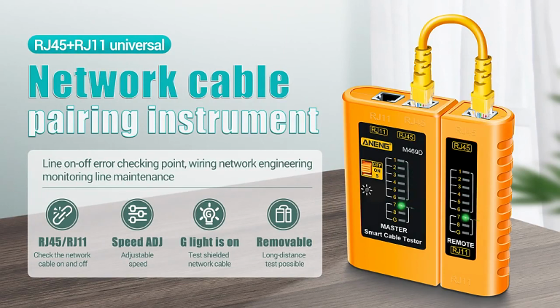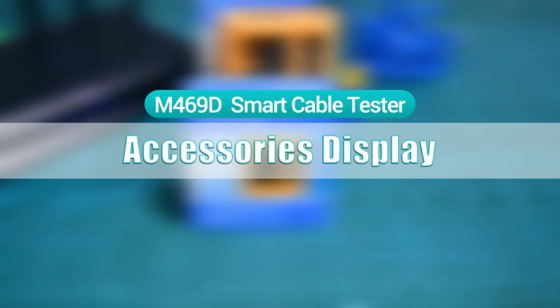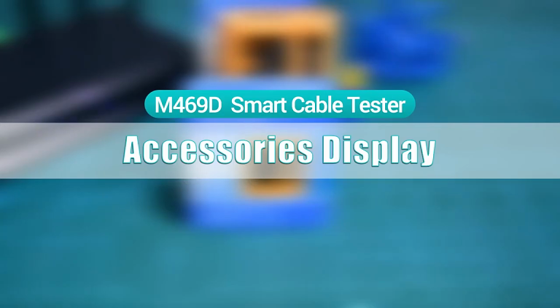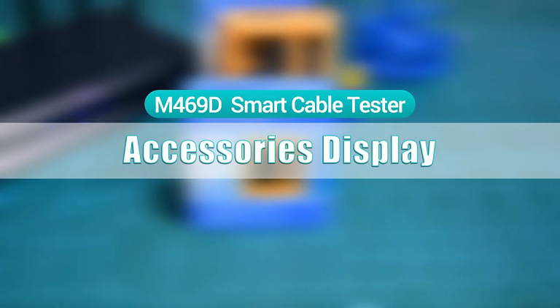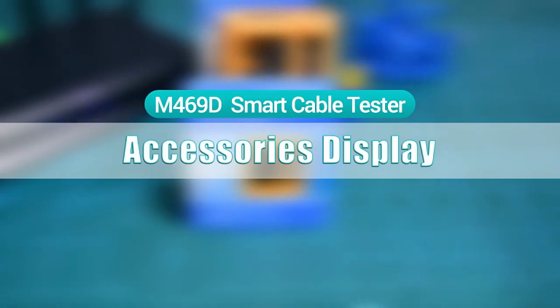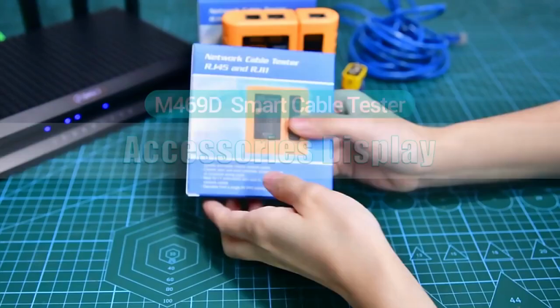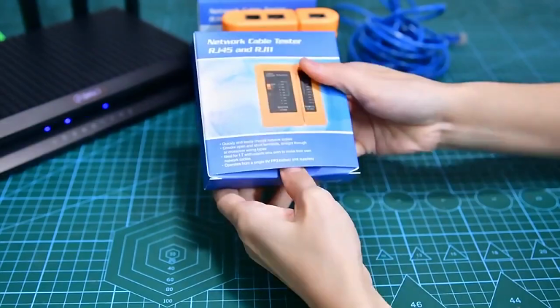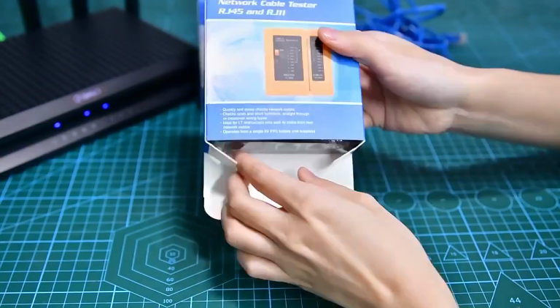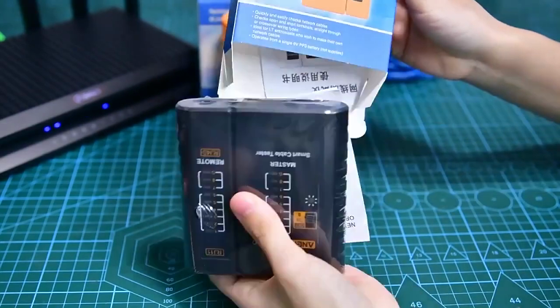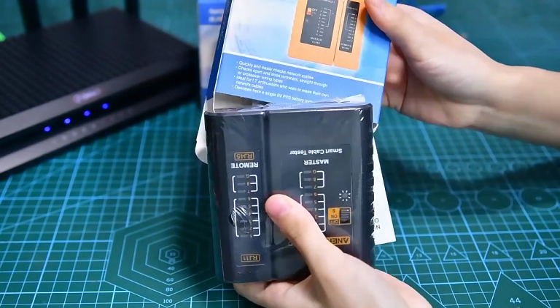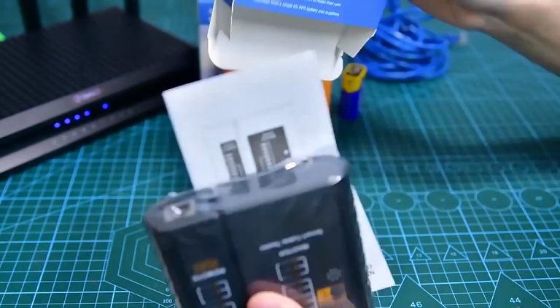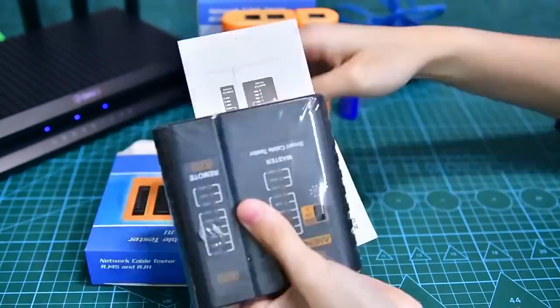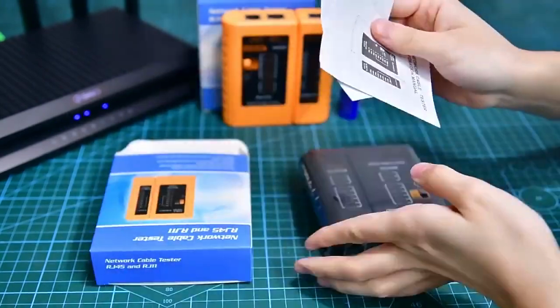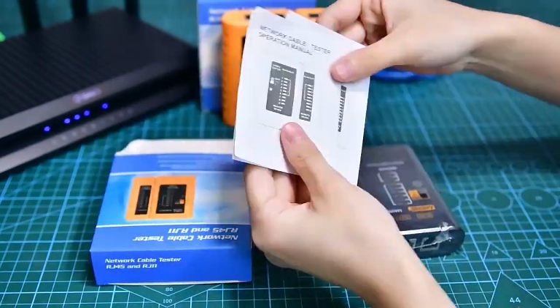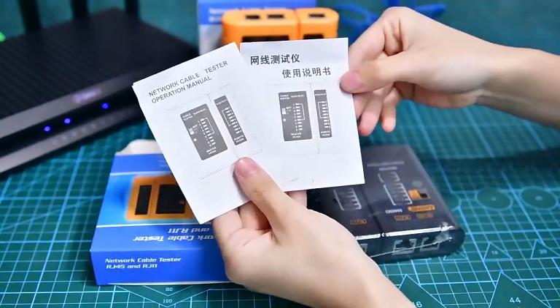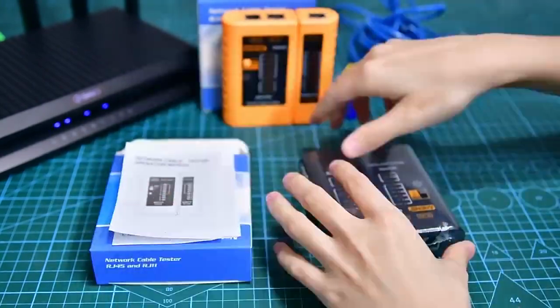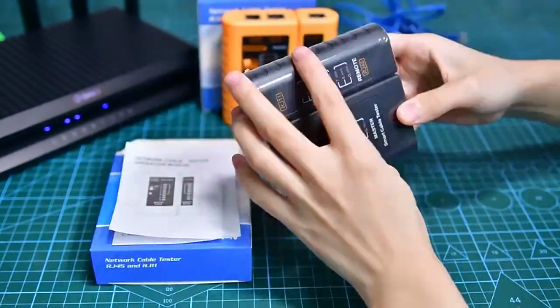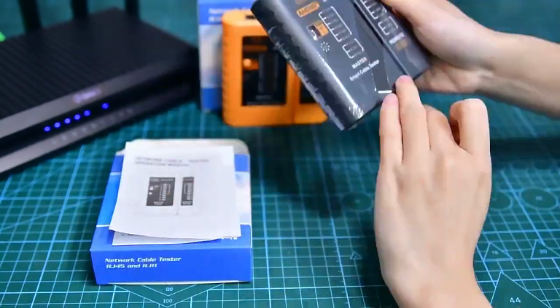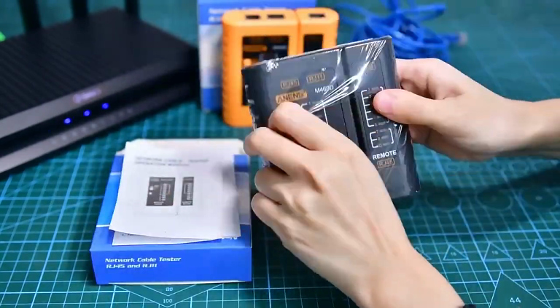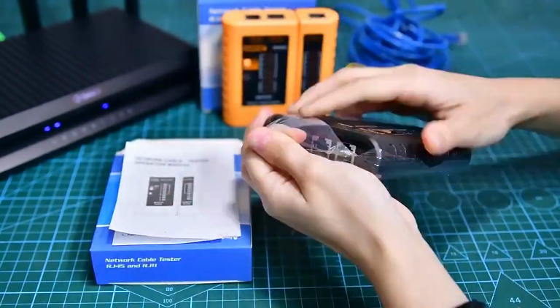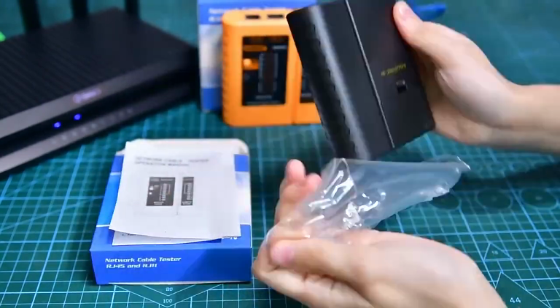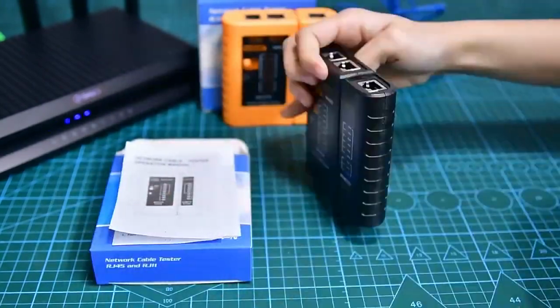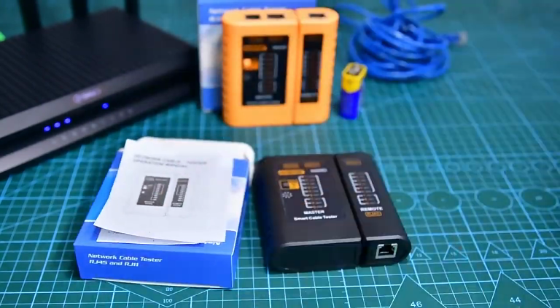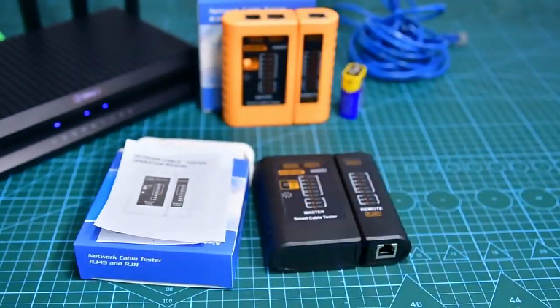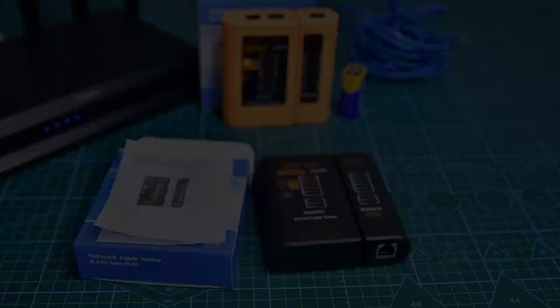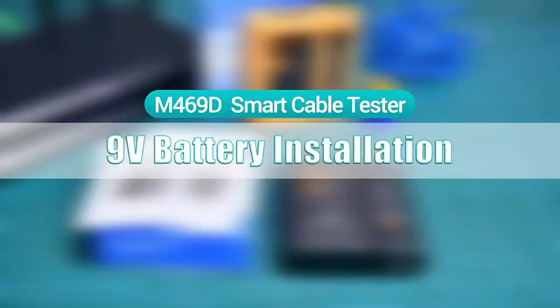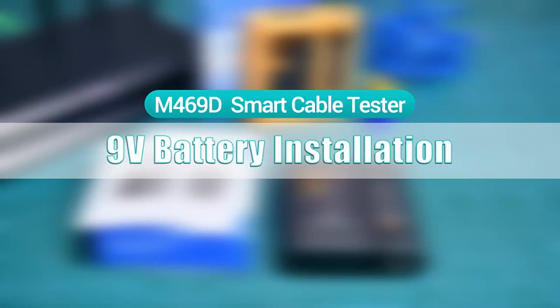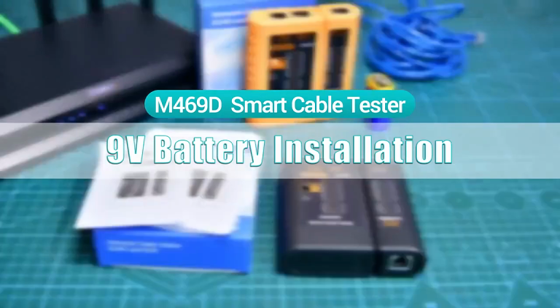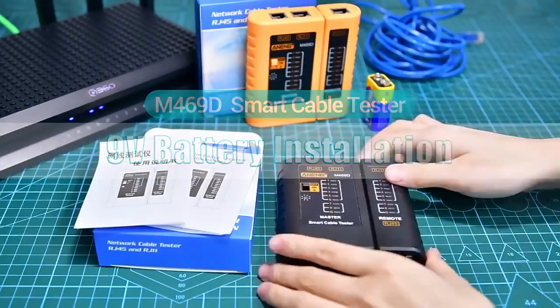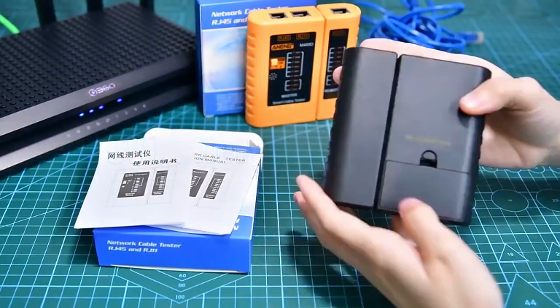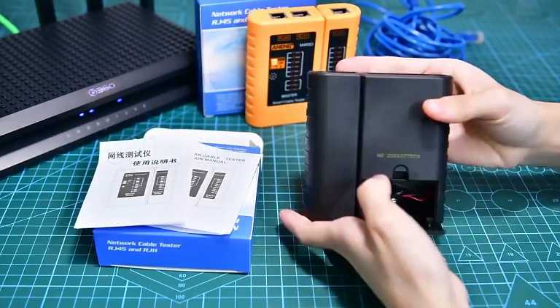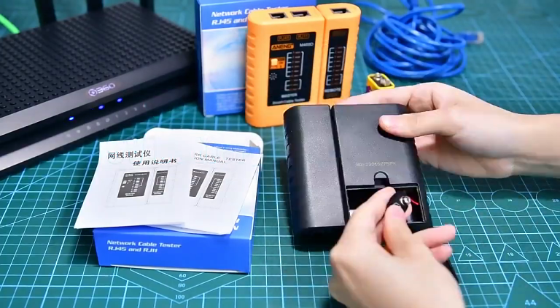Packaging display. 9V battery installation.